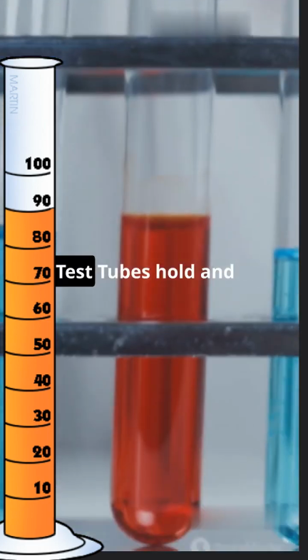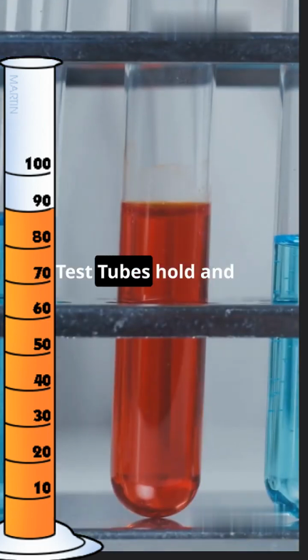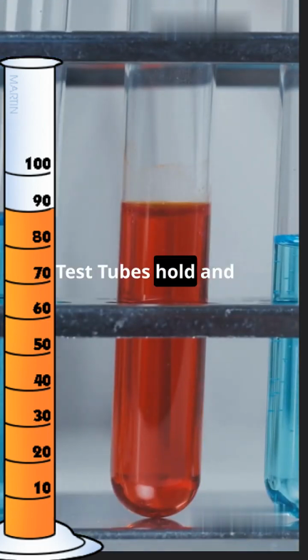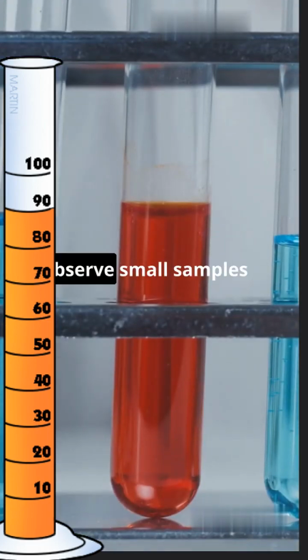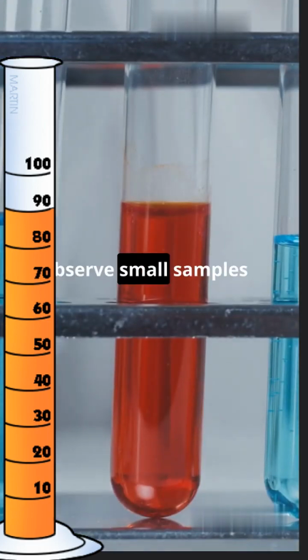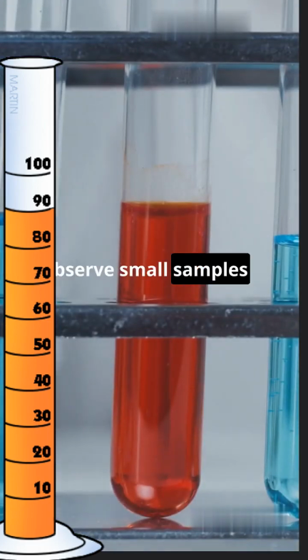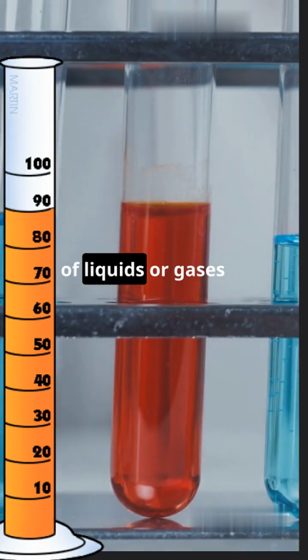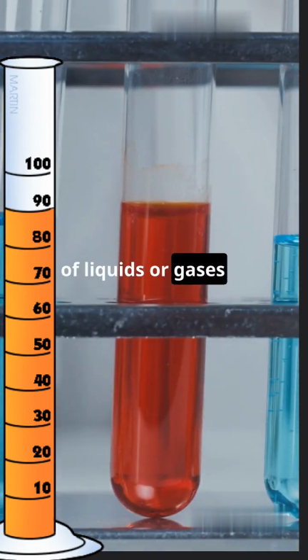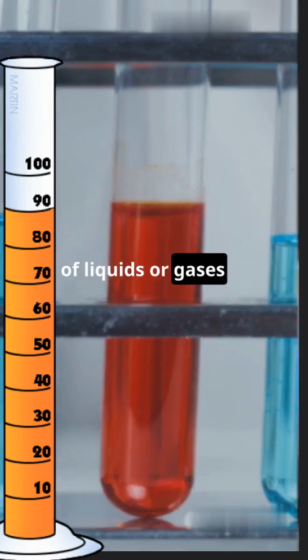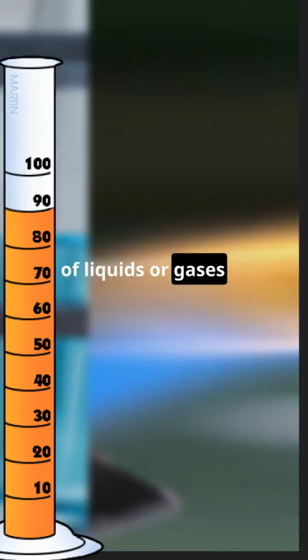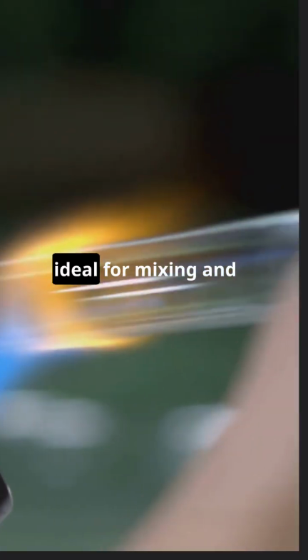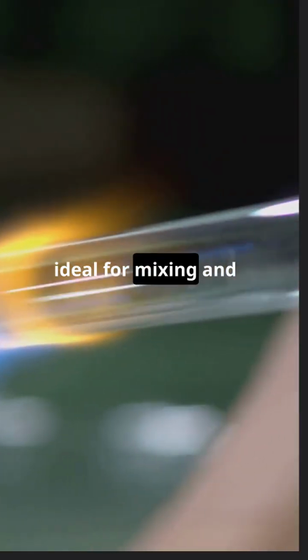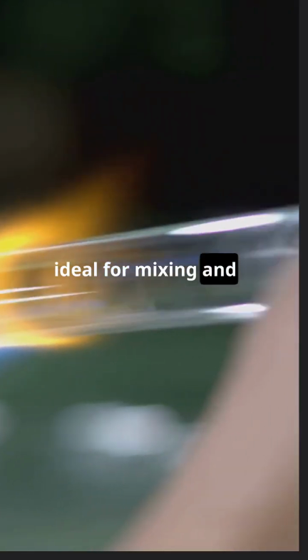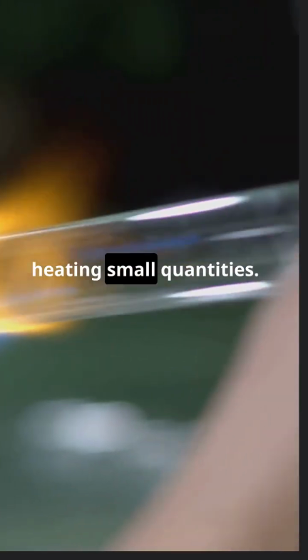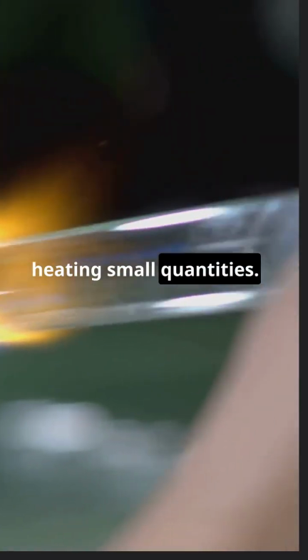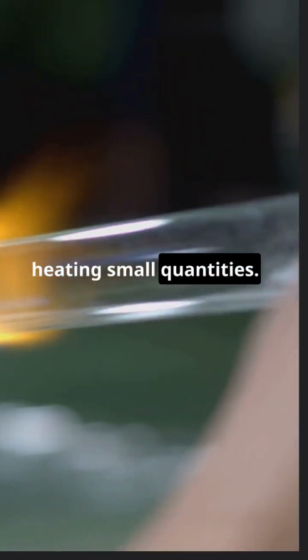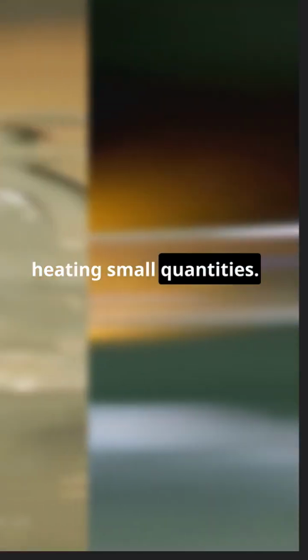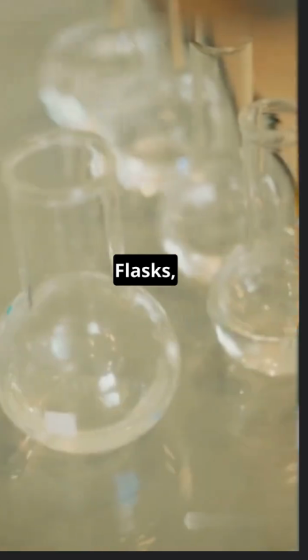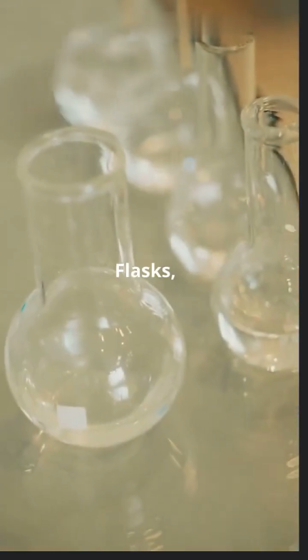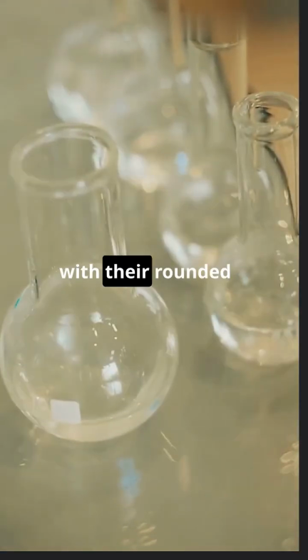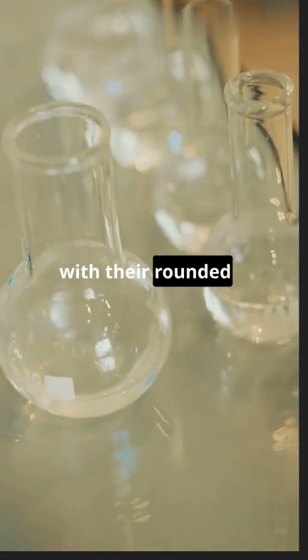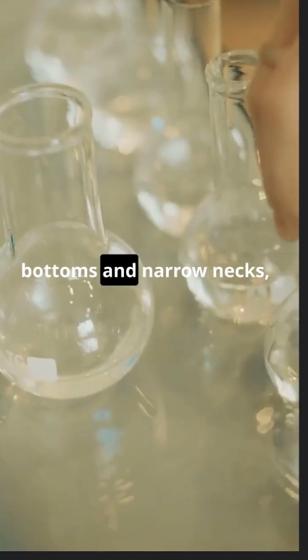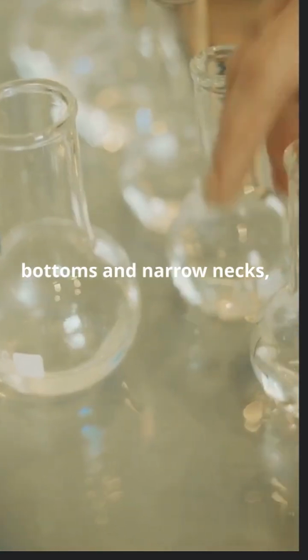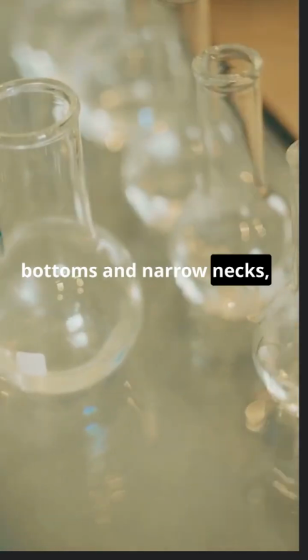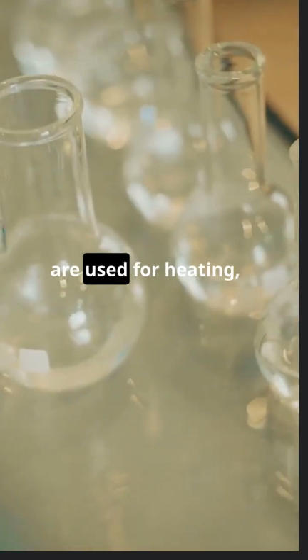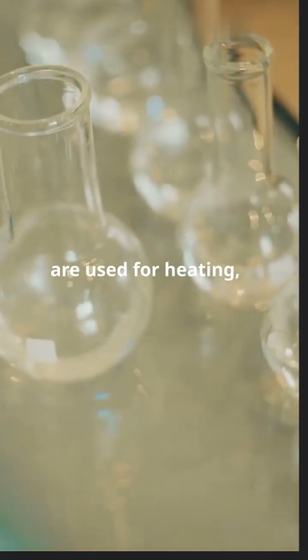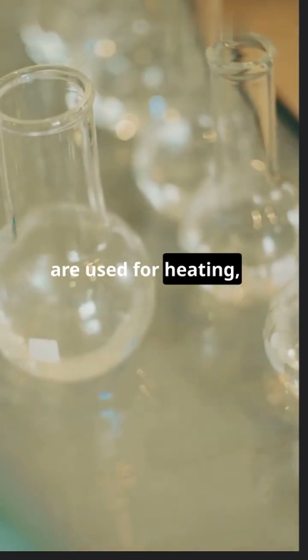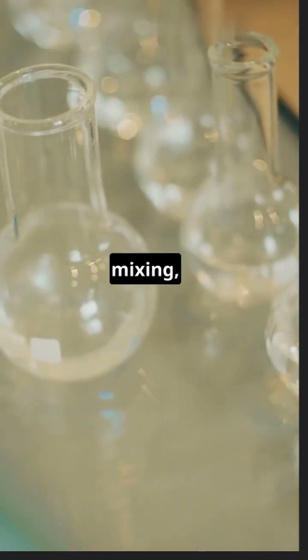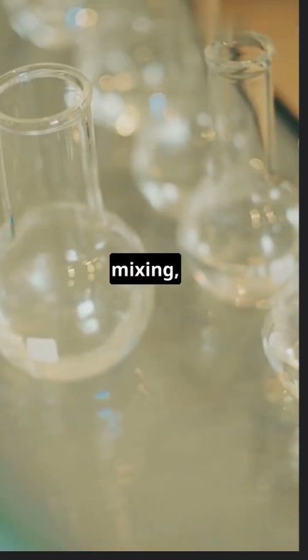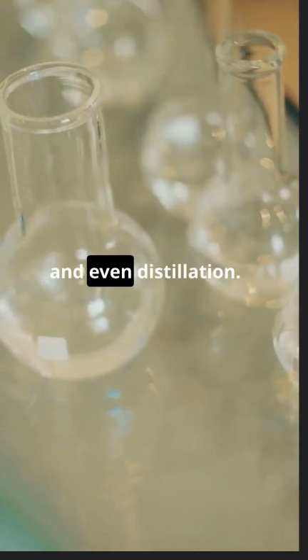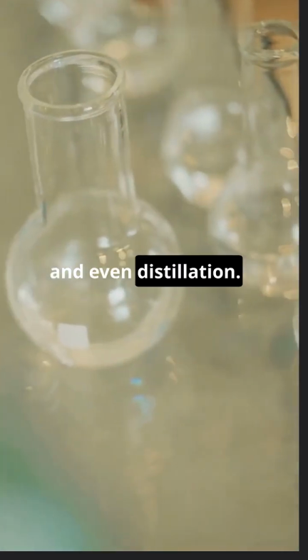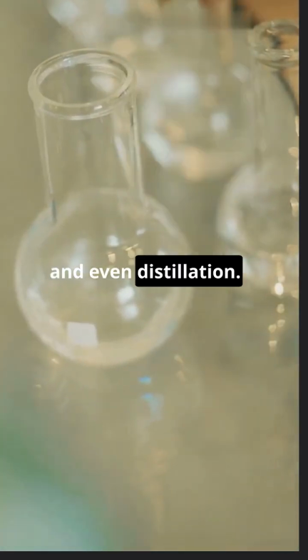Test tubes hold and observe small samples of liquids or gases, ideal for mixing and heating small quantities. Flasks, with their rounded bottoms and narrow necks, are used for heating, mixing, and even distillation.